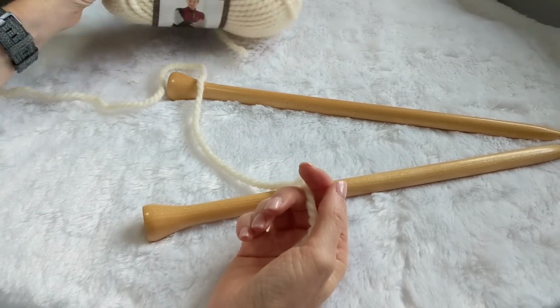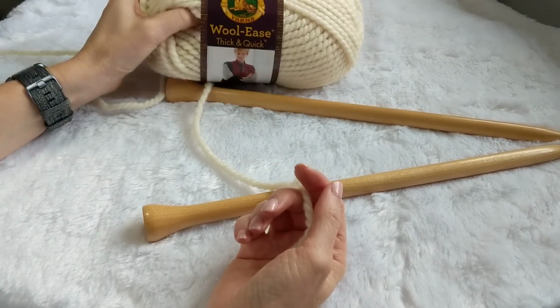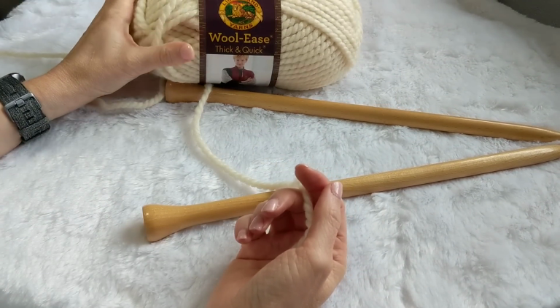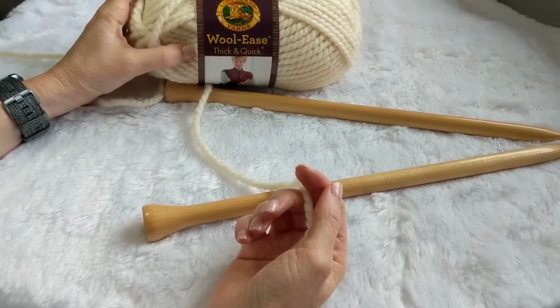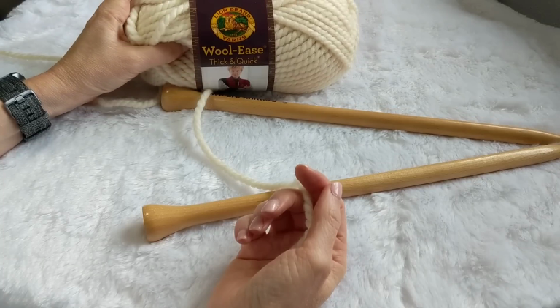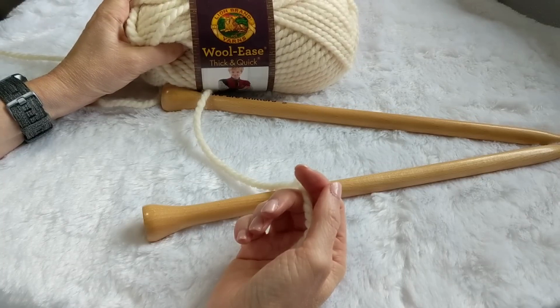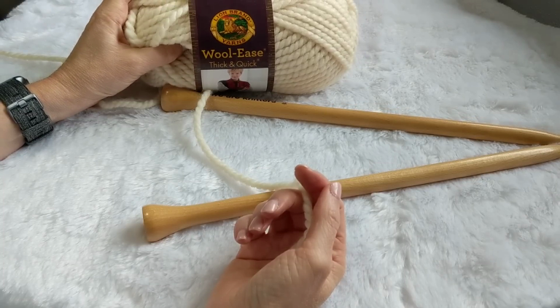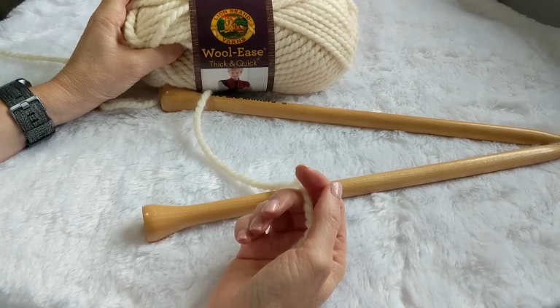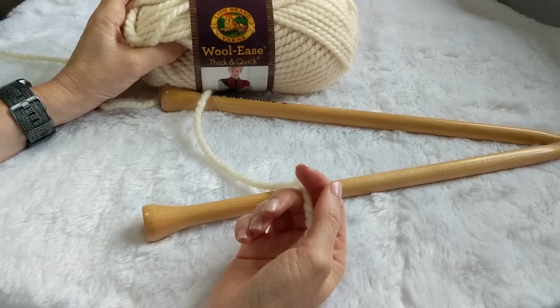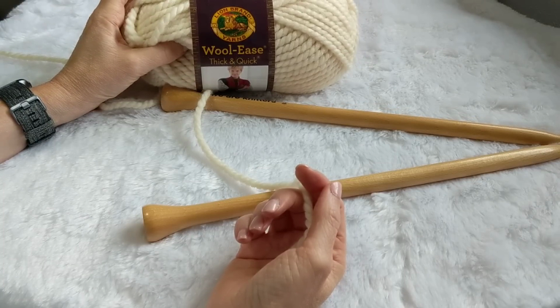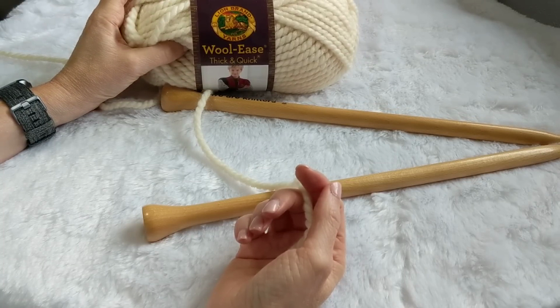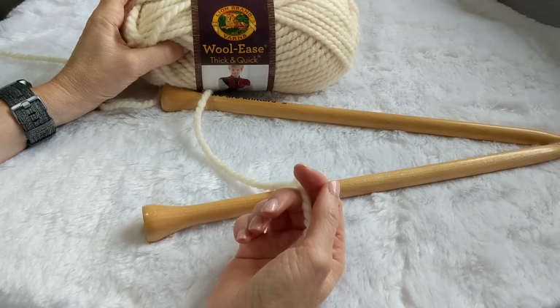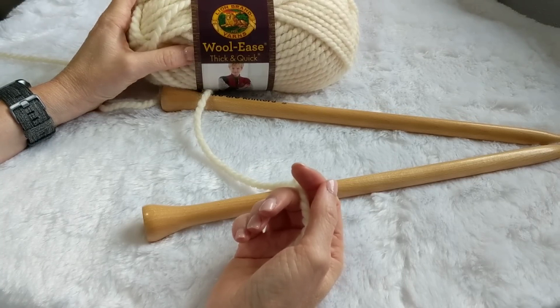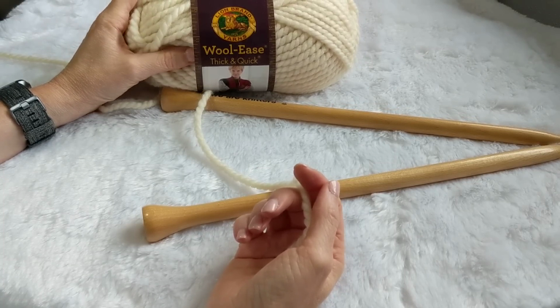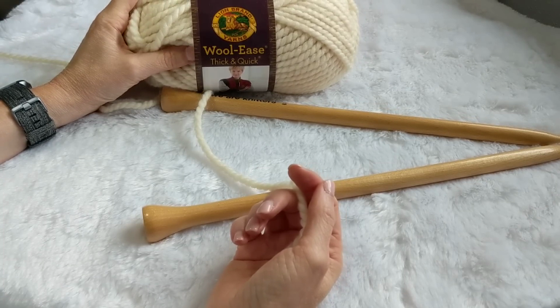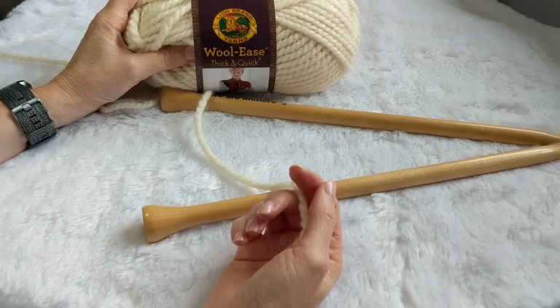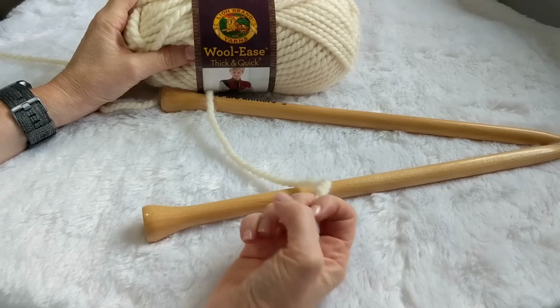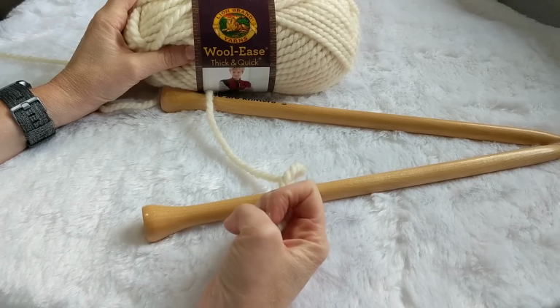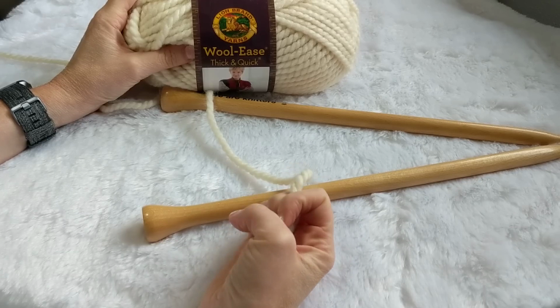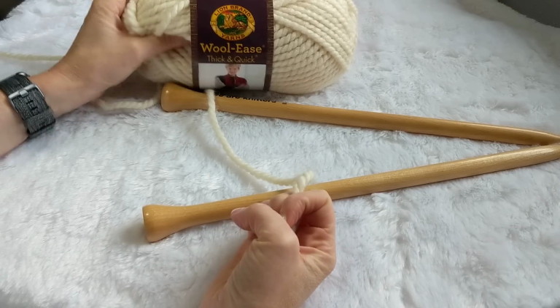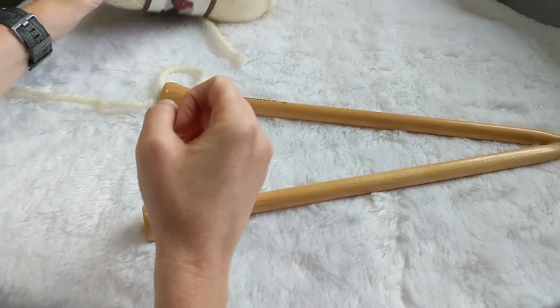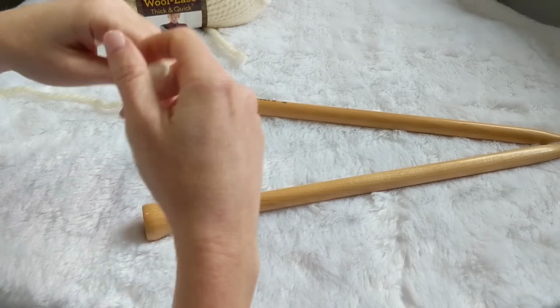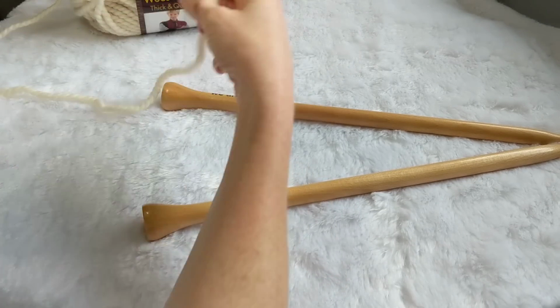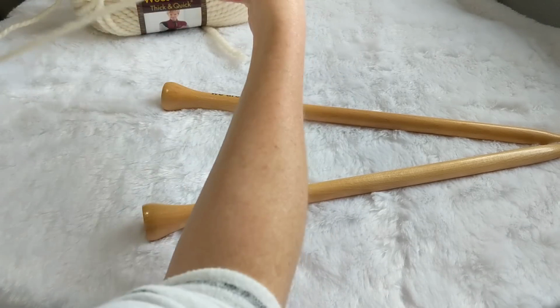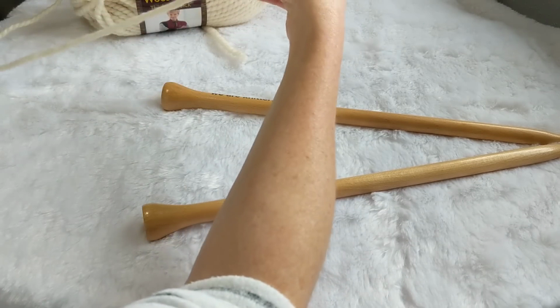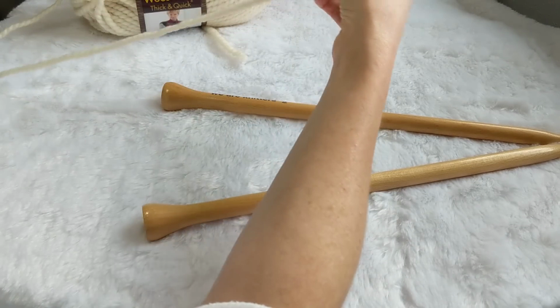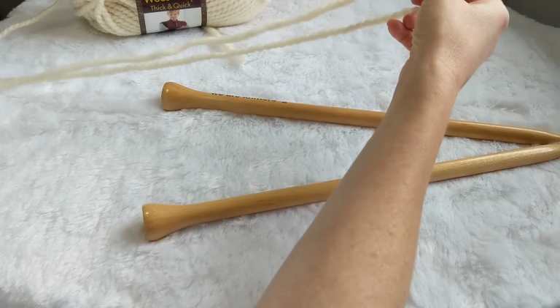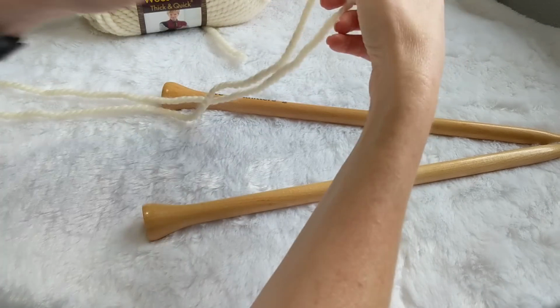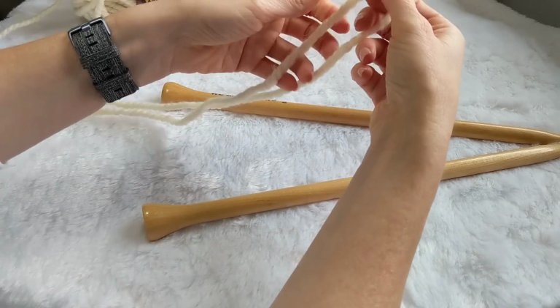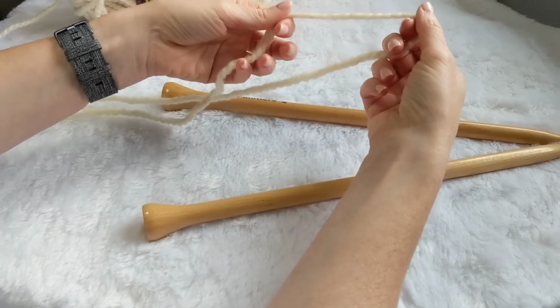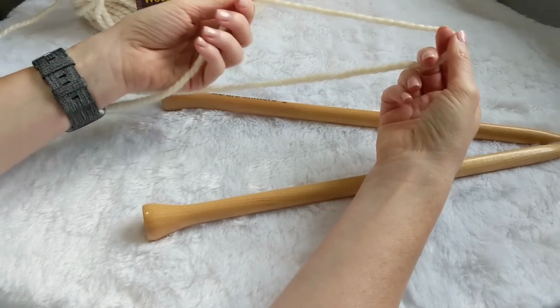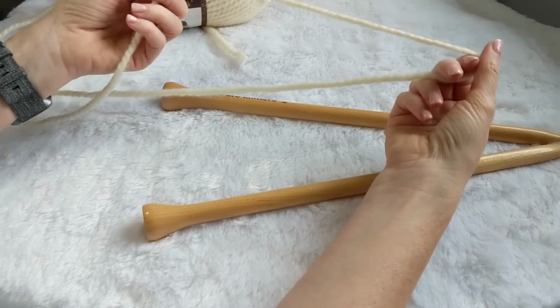For me I go through about two of these skeins, but it depends on how many stitches you choose to cast on and how long you'd like your scarf to be. It is pretty versatile — you can change it up and play with it just to make sure it is what you want it to be.